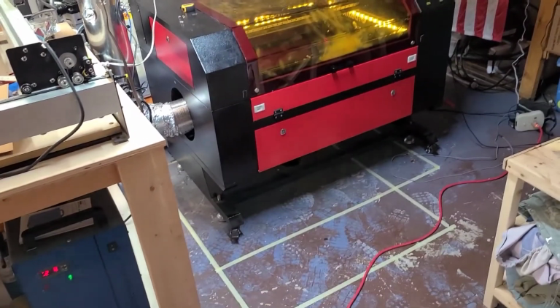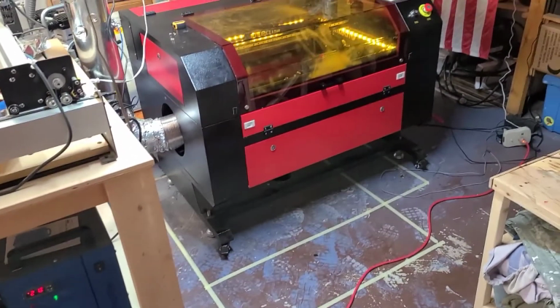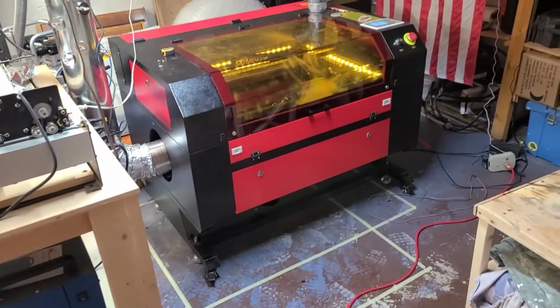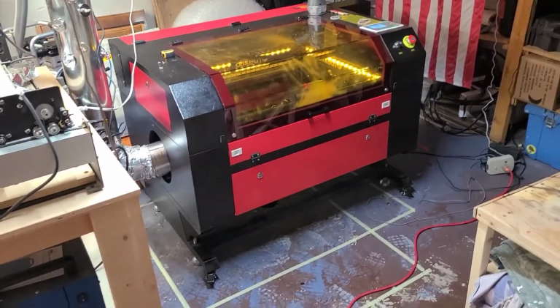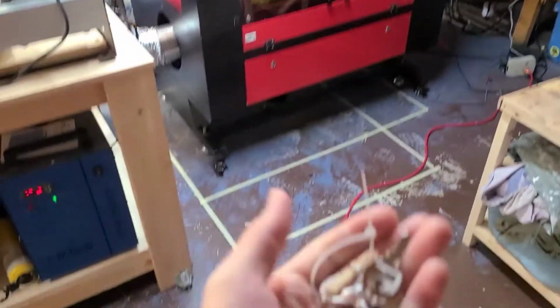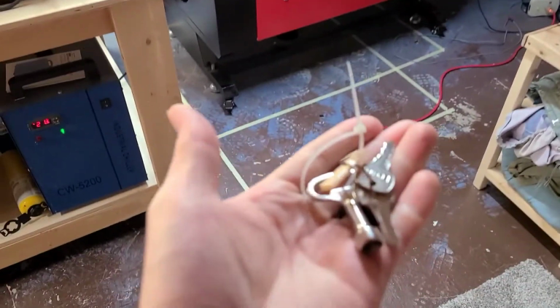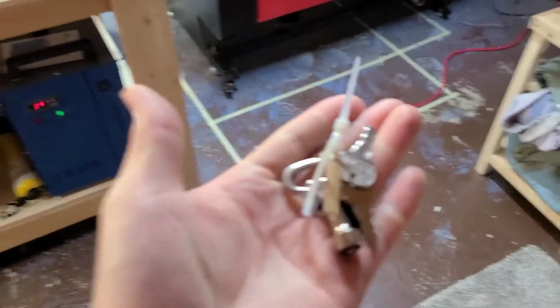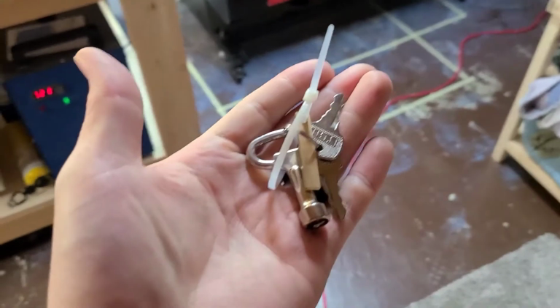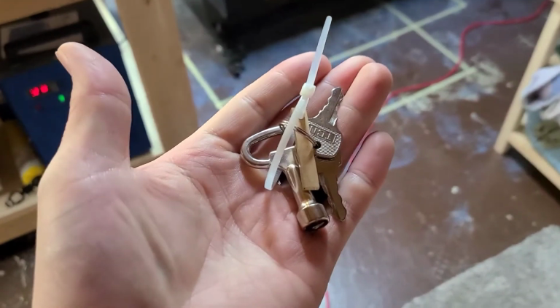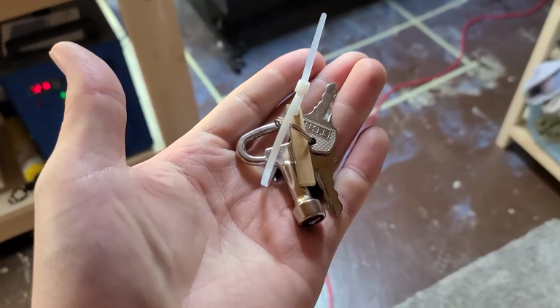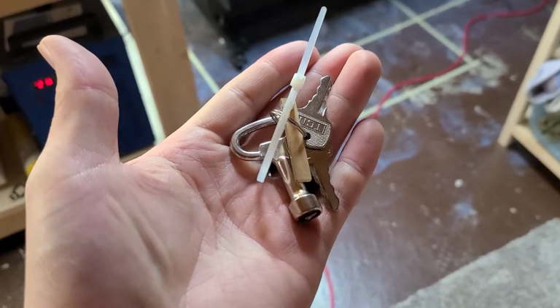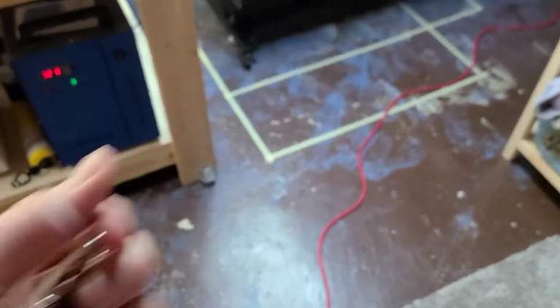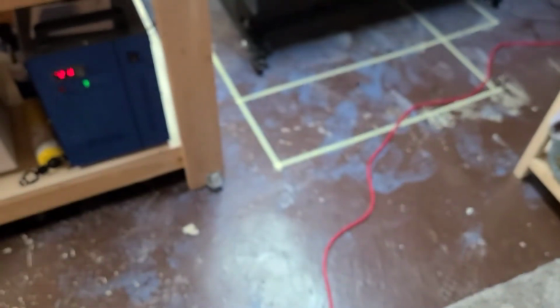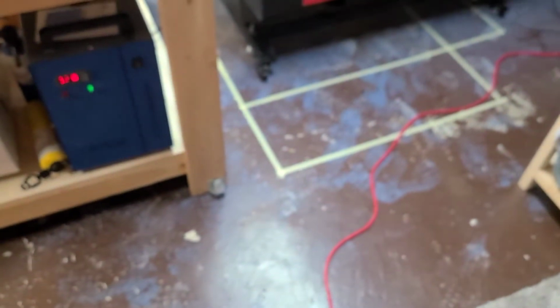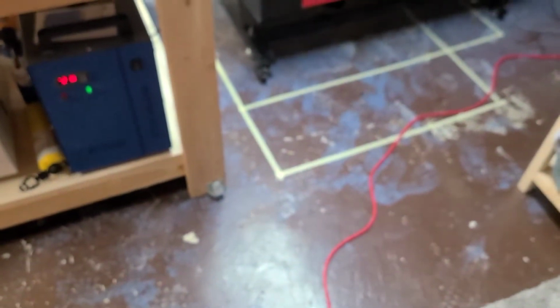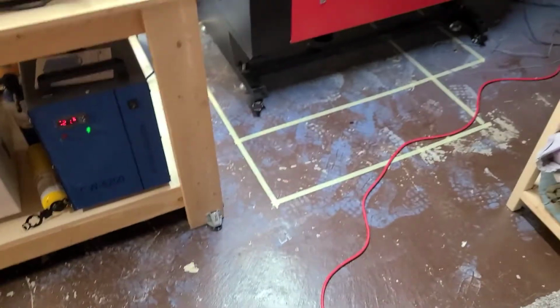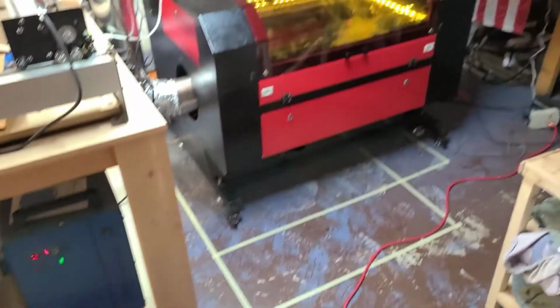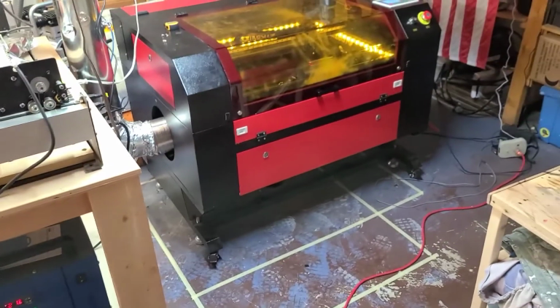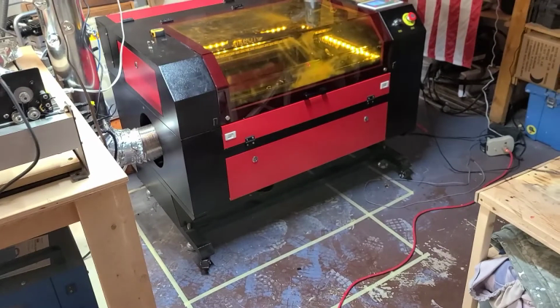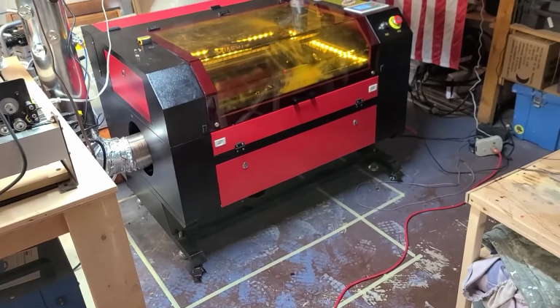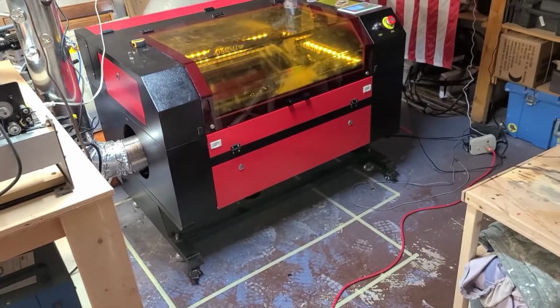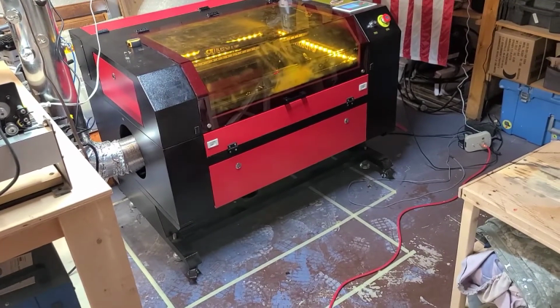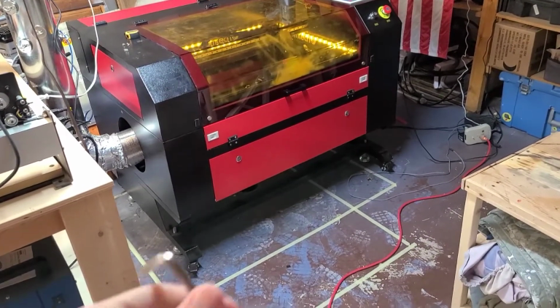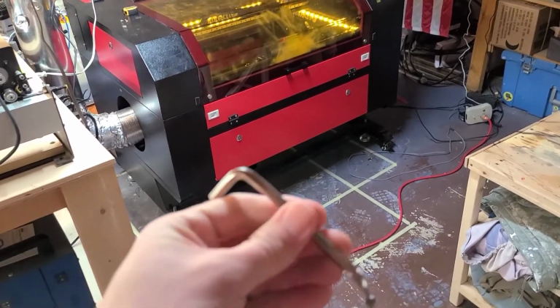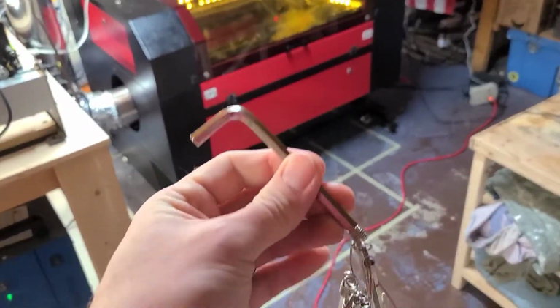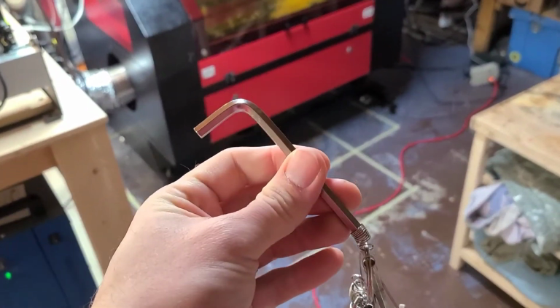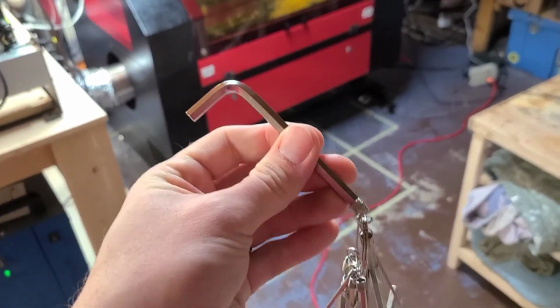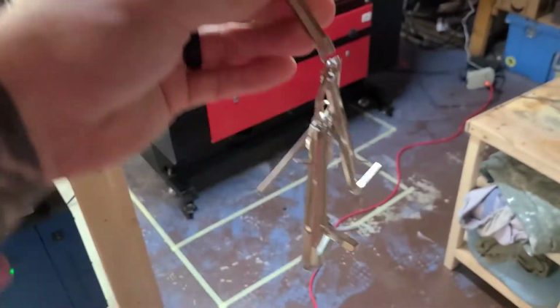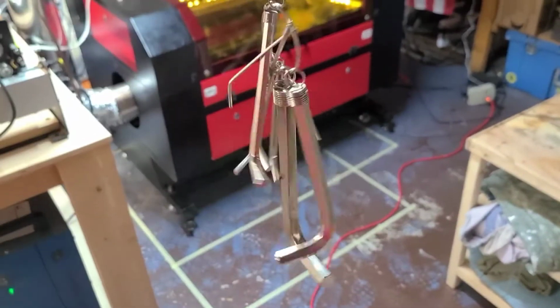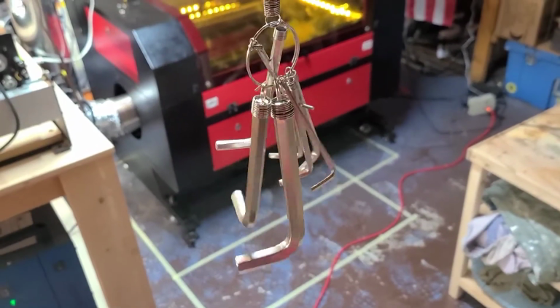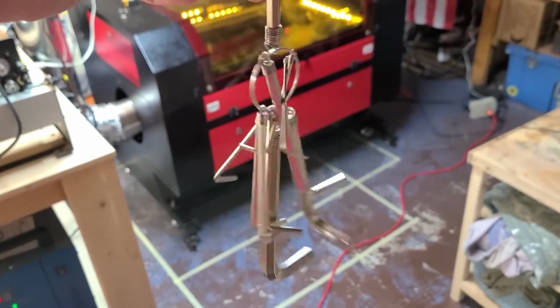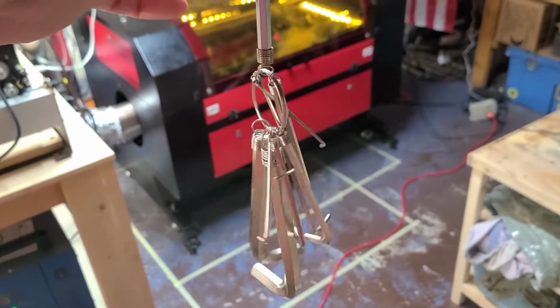So in order to start this process, you're going to need your keys that came with the laser, and then you'll need your 6mm hex key that came with your laser as well.